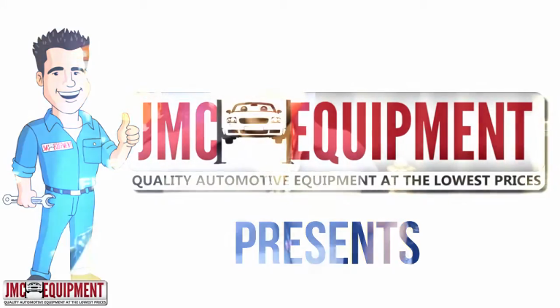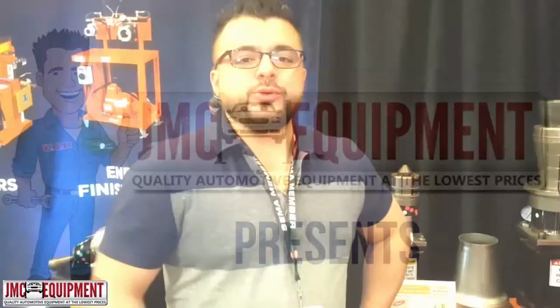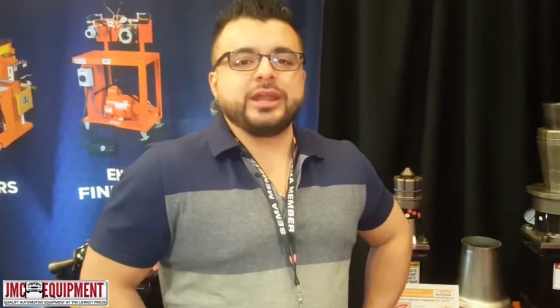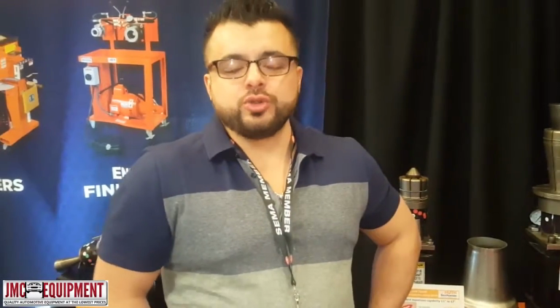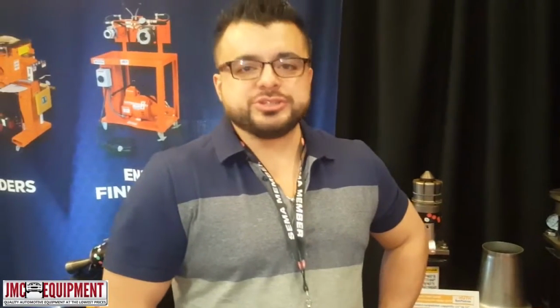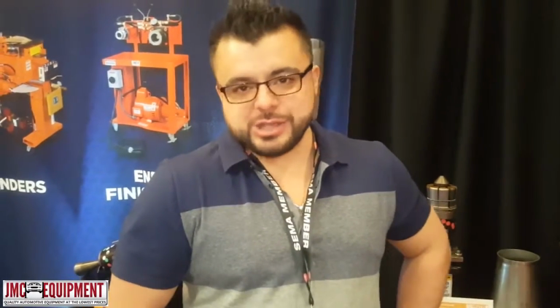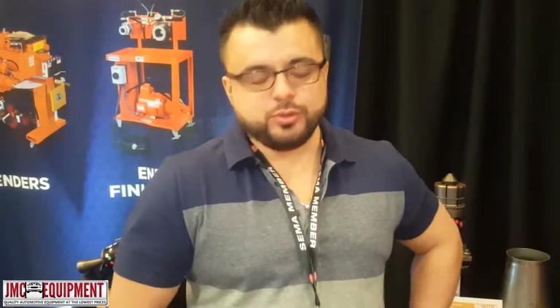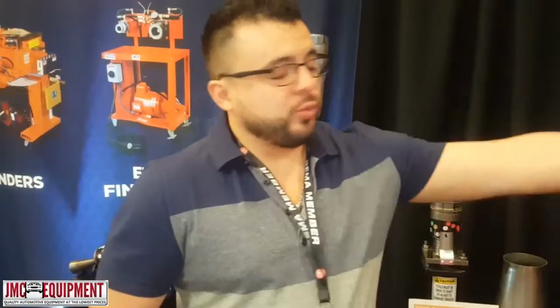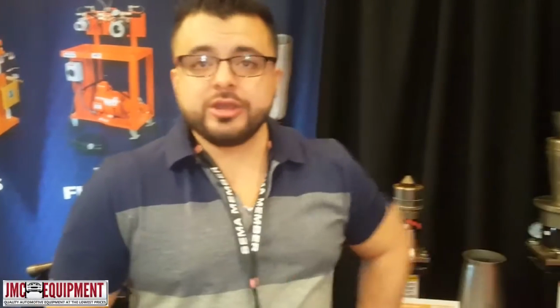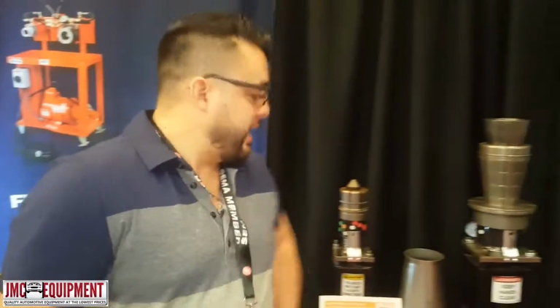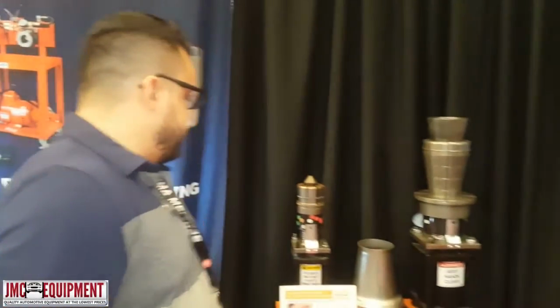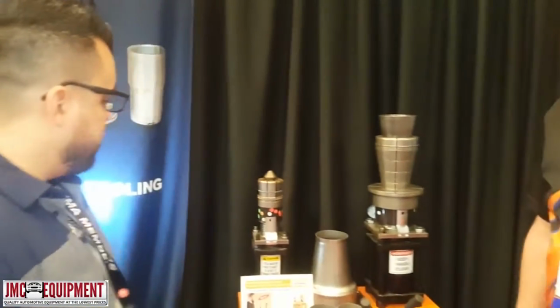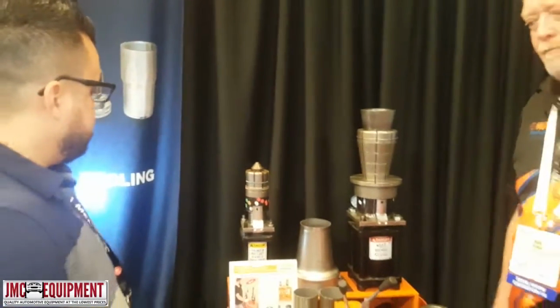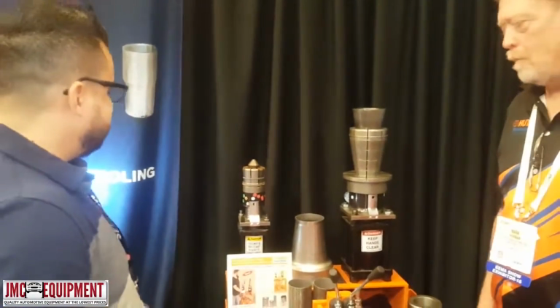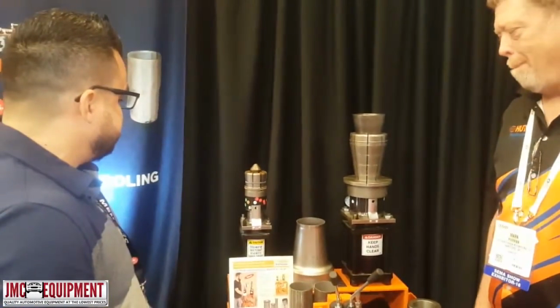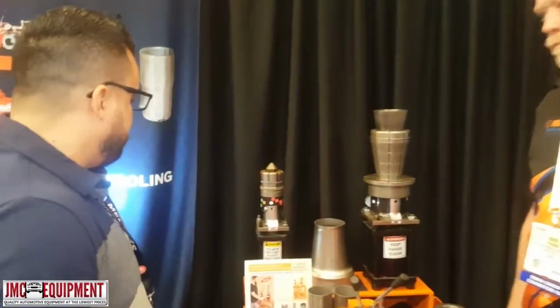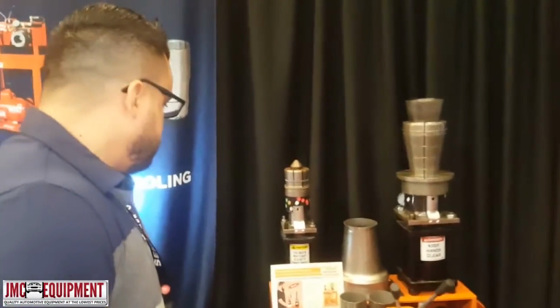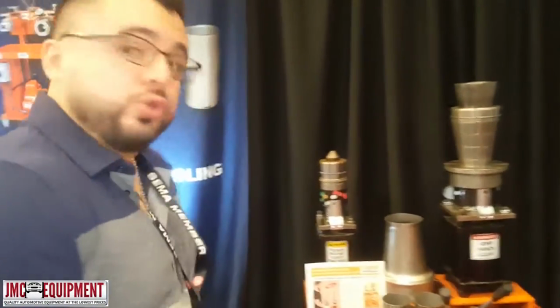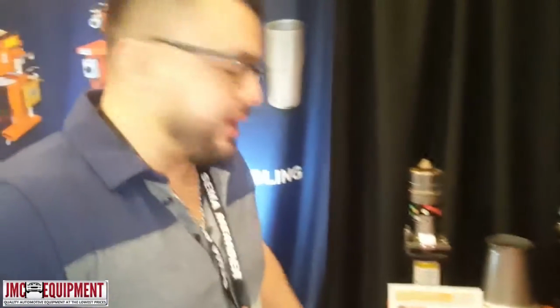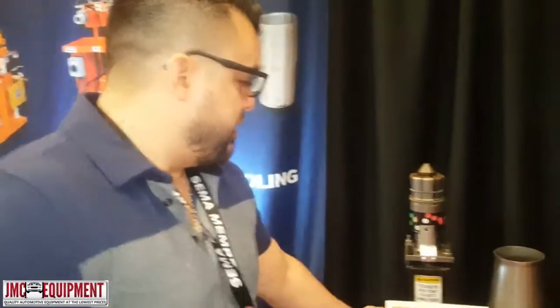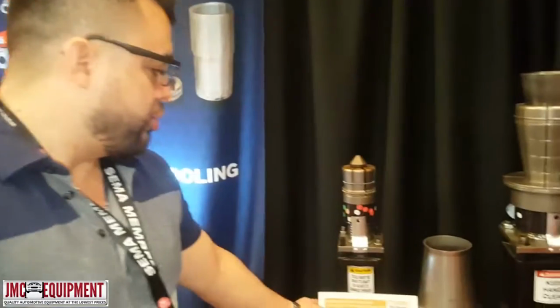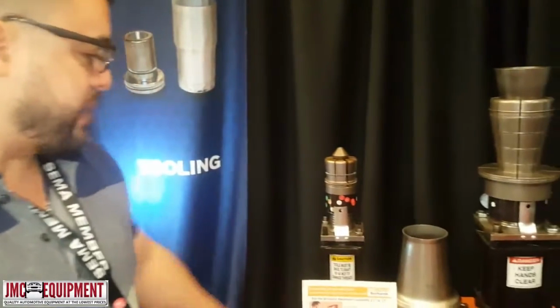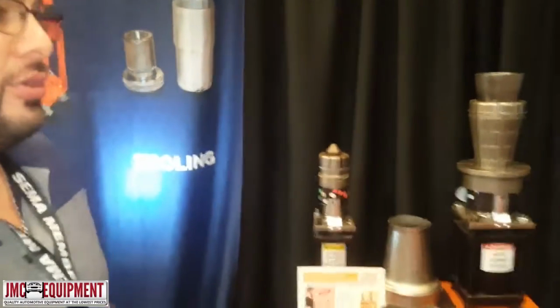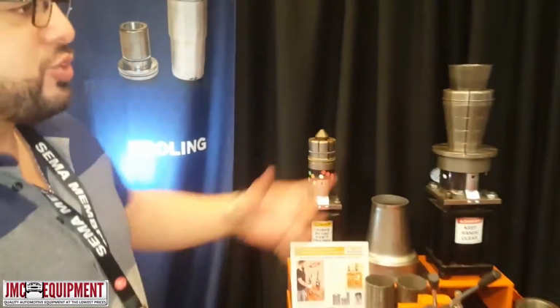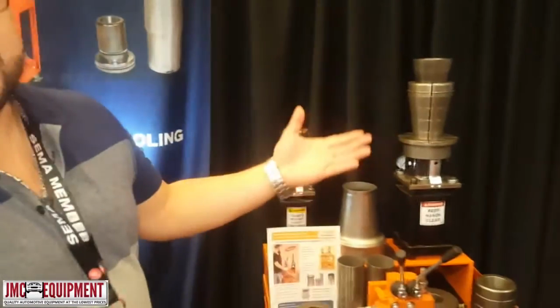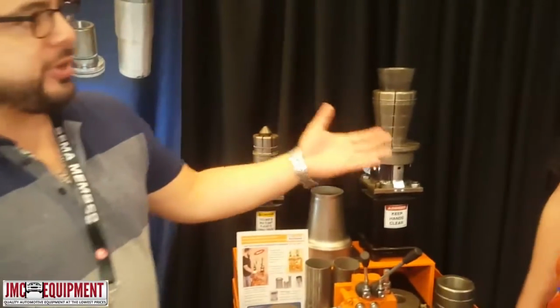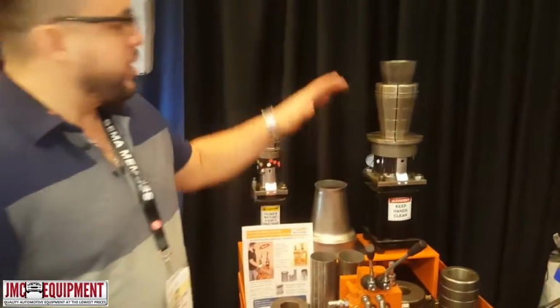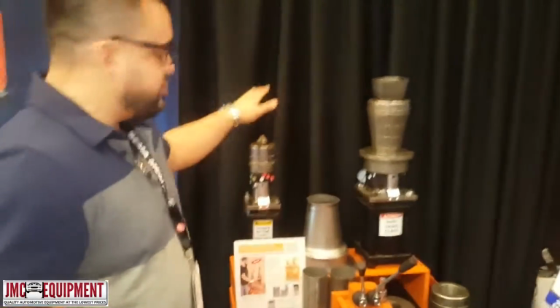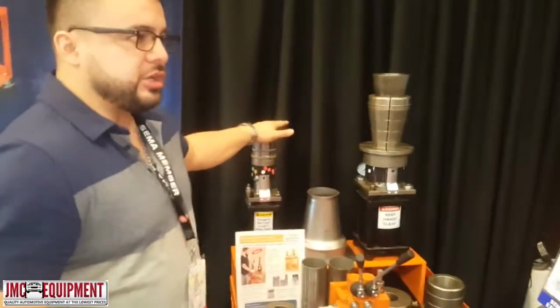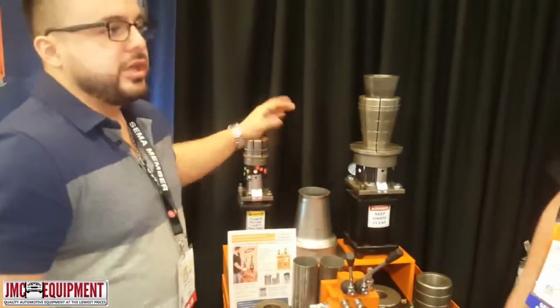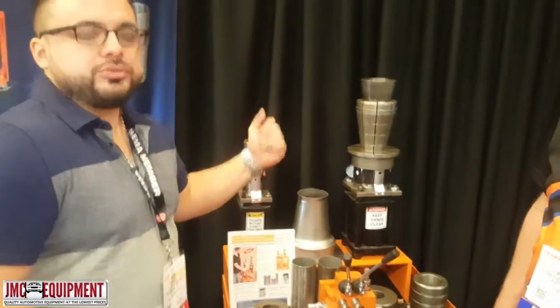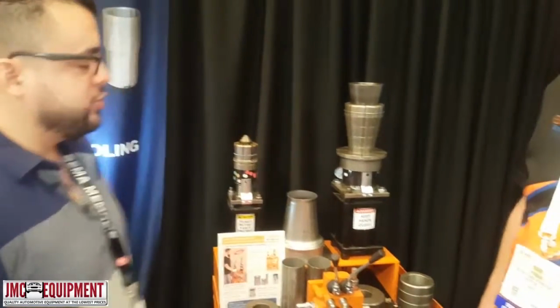Hey guys, here we are again at the Hood Bank Pearson International booth with Mark. Today I want to talk about the 600x4V Dual Headed Vertical Expander. So Mark, tell us a little bit about what this machine does and what are we using?